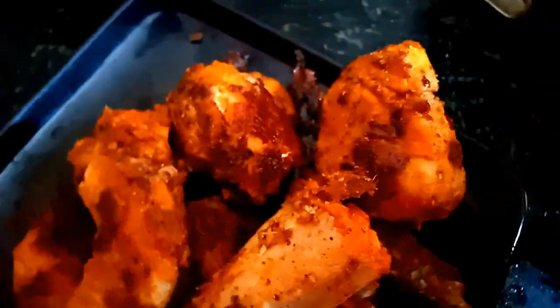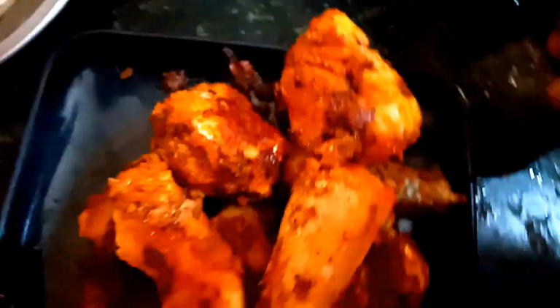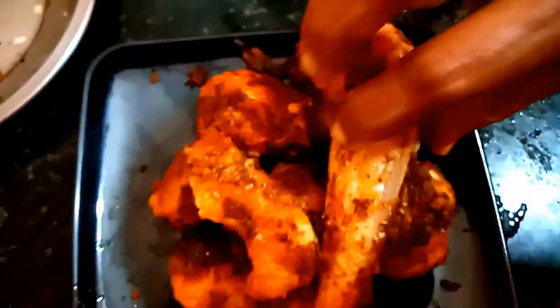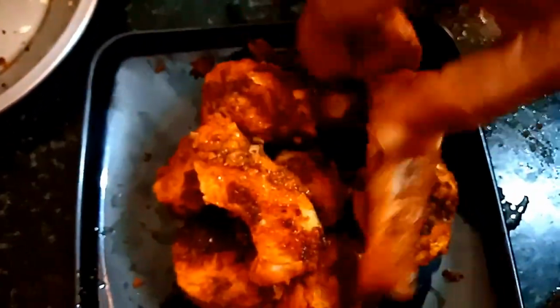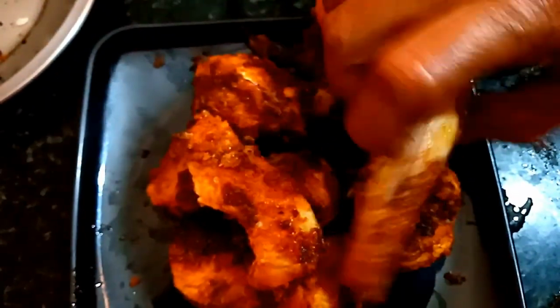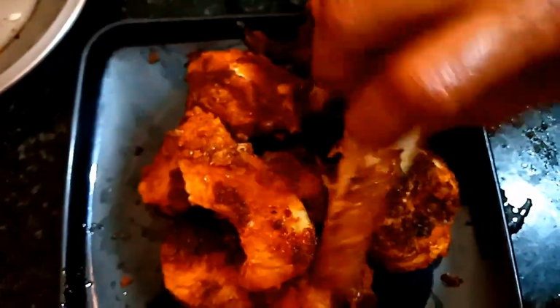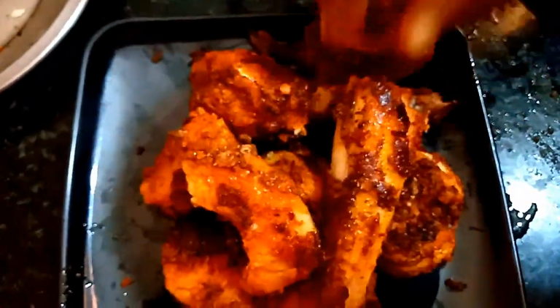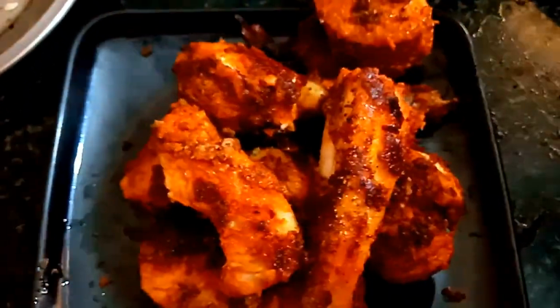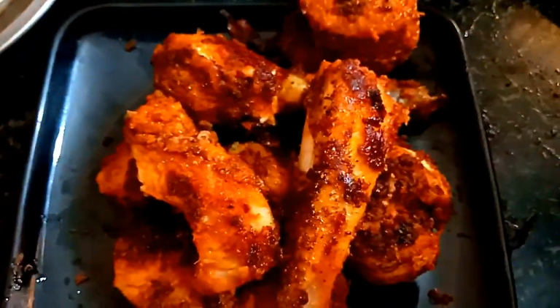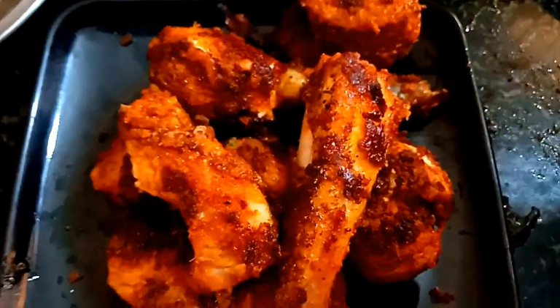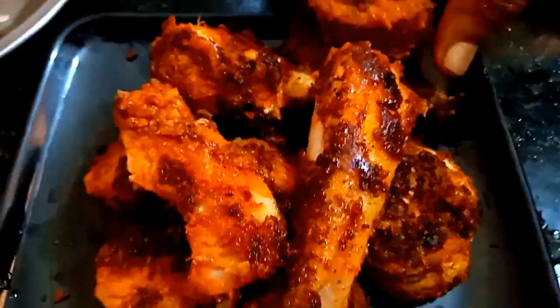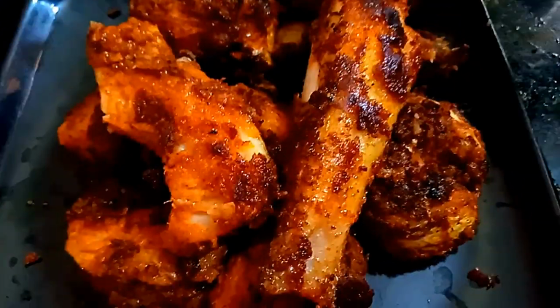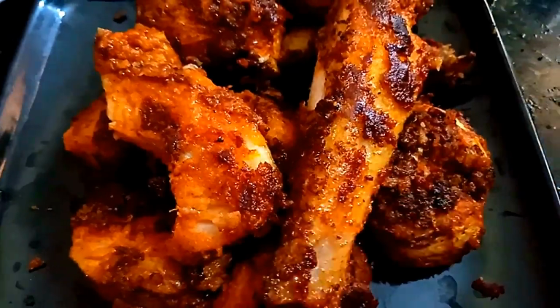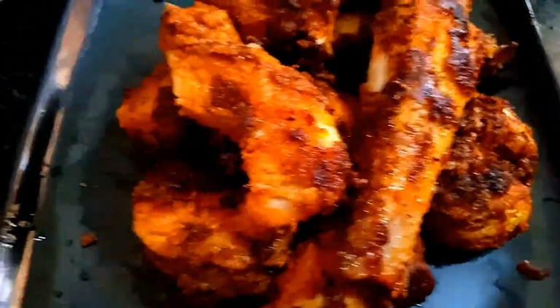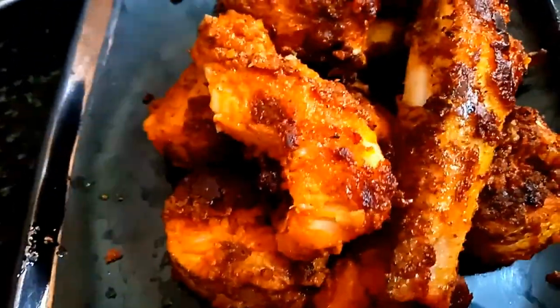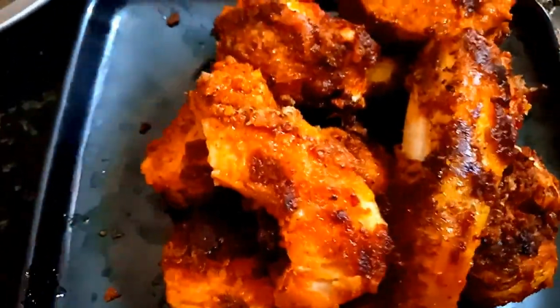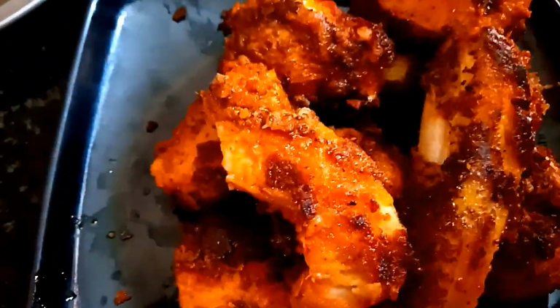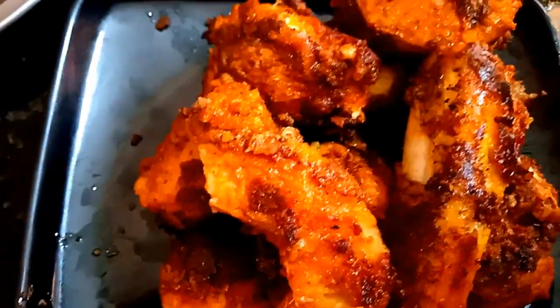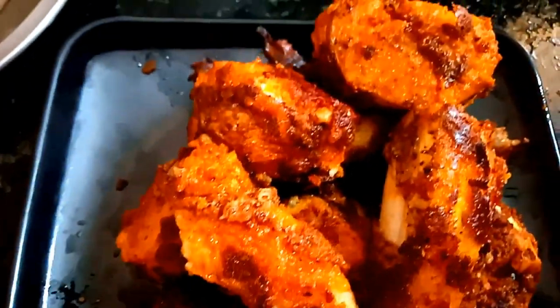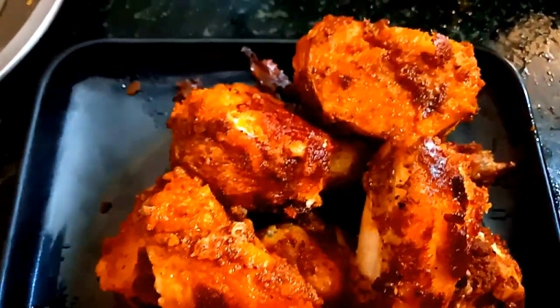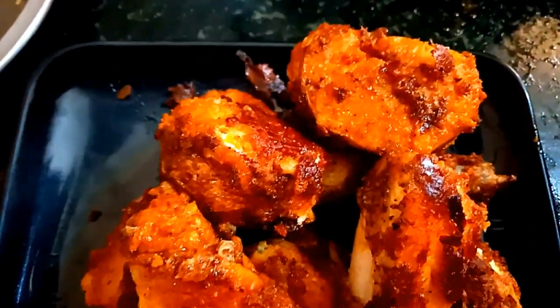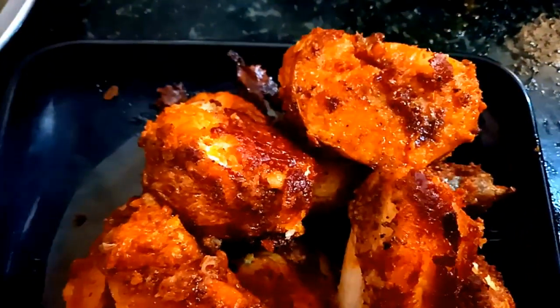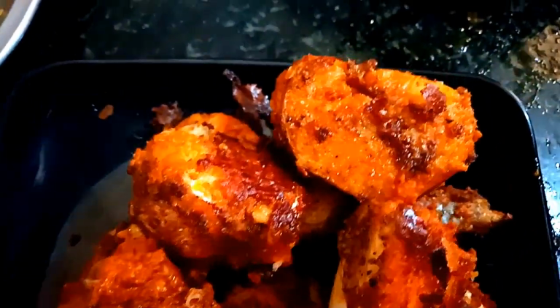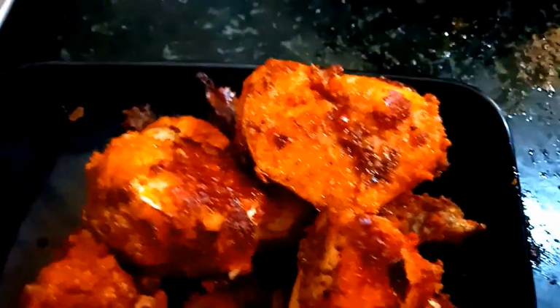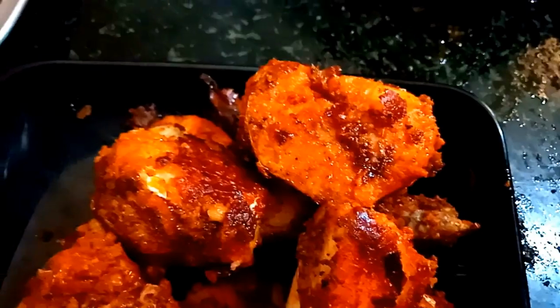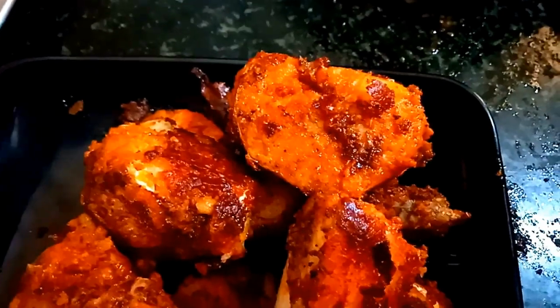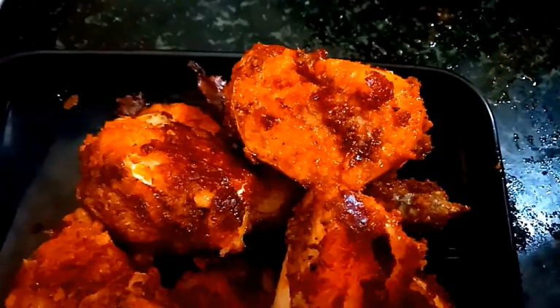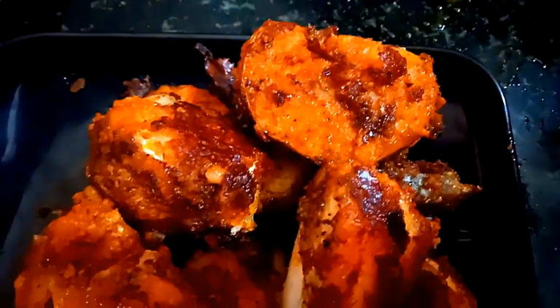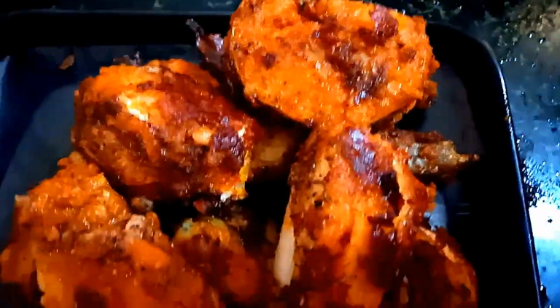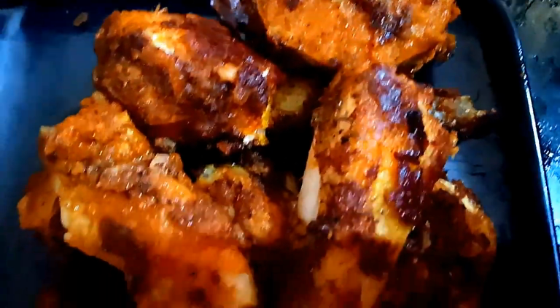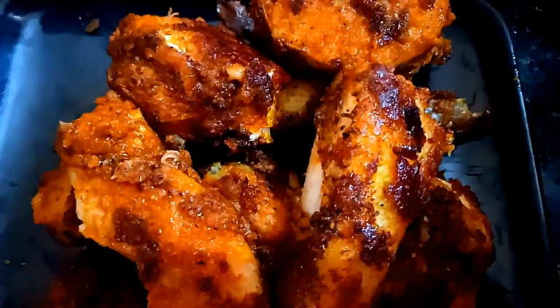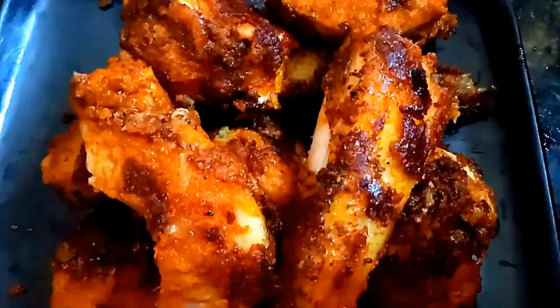First, you are going to clean and wash the fish with salt. Wash it with a little bit of salt to remove the smell. You are going to wash it clean. Follow these tips.